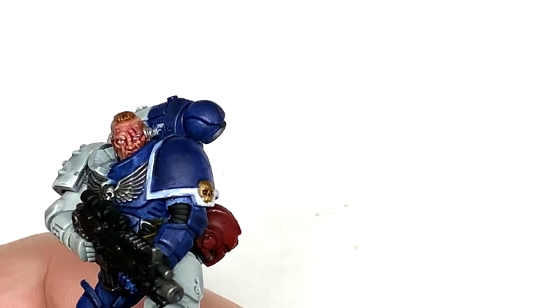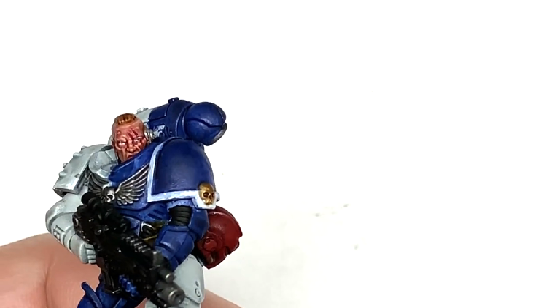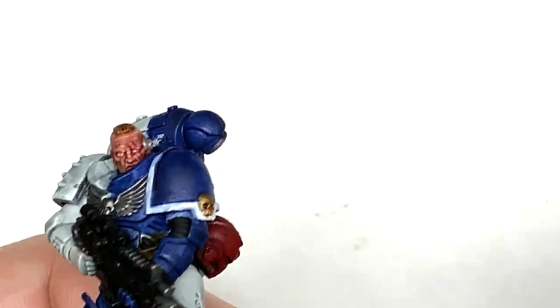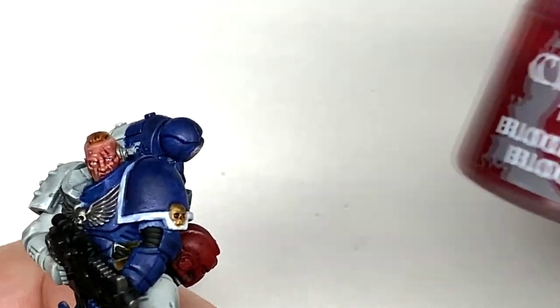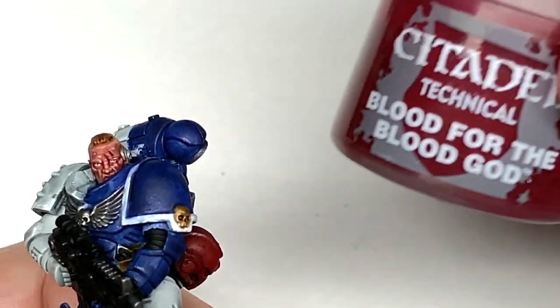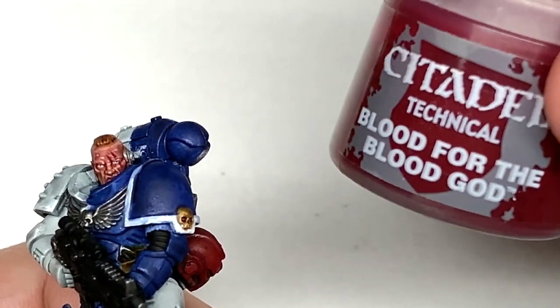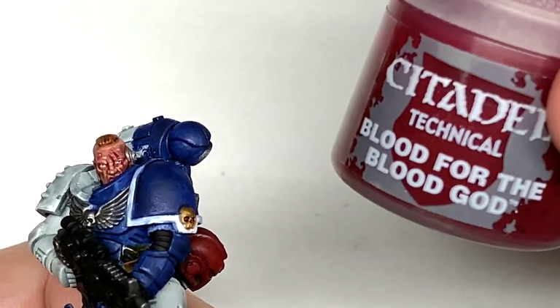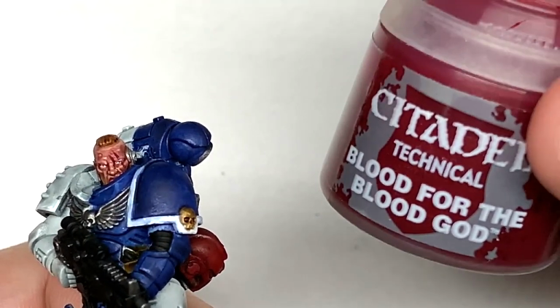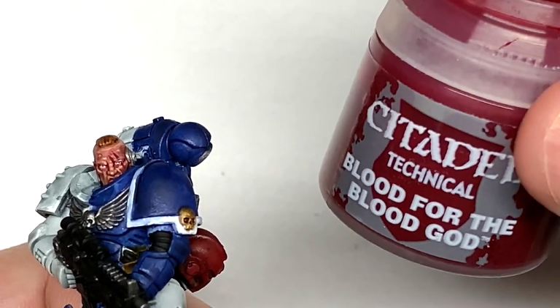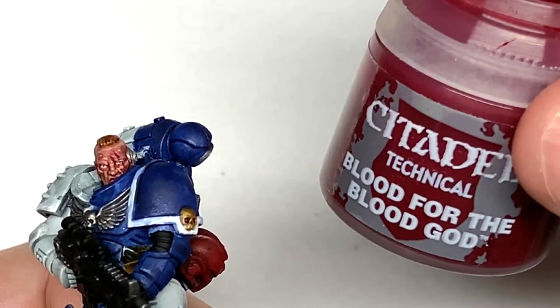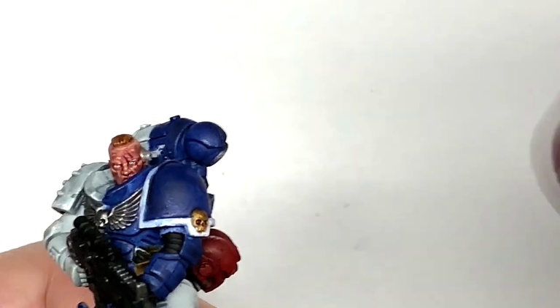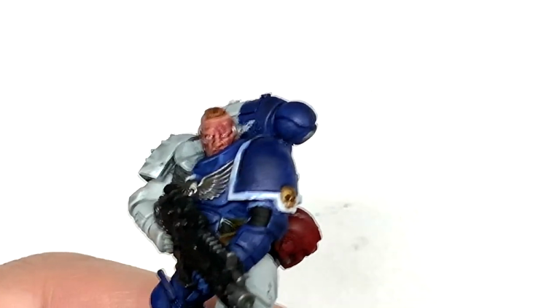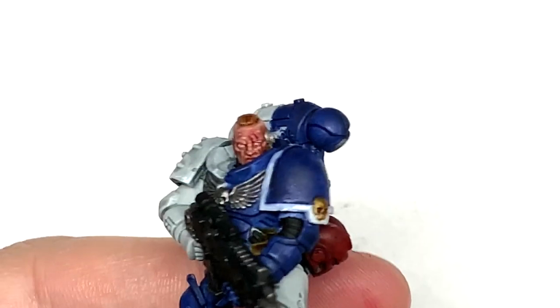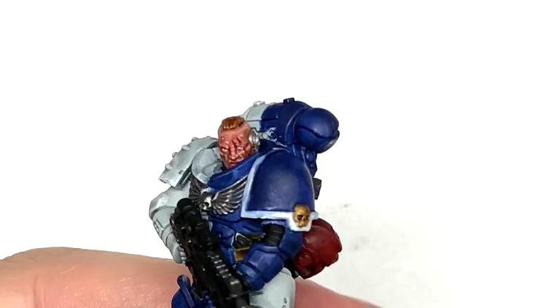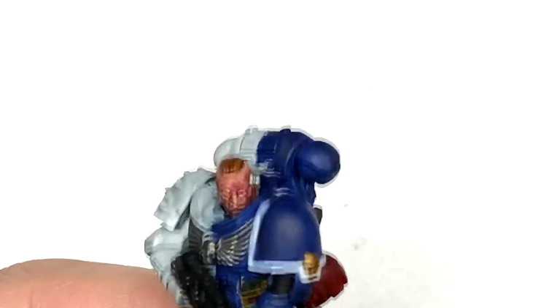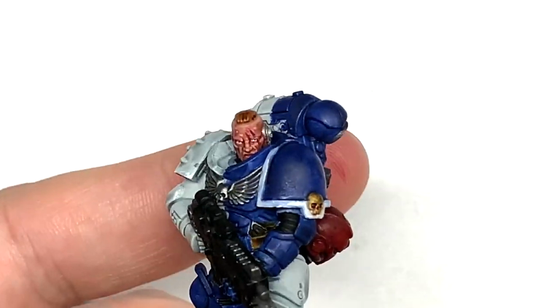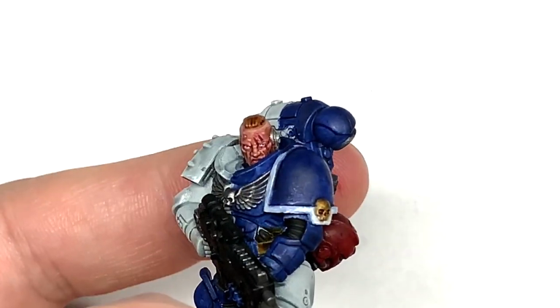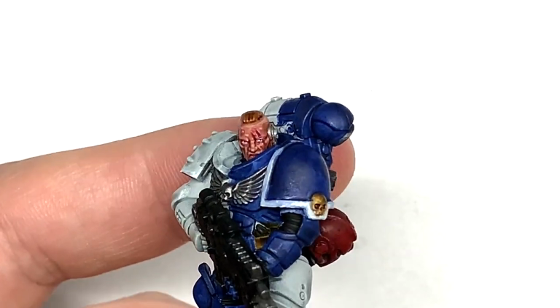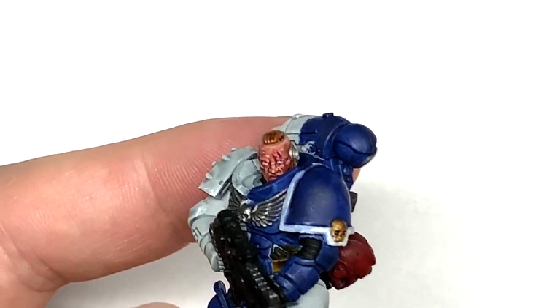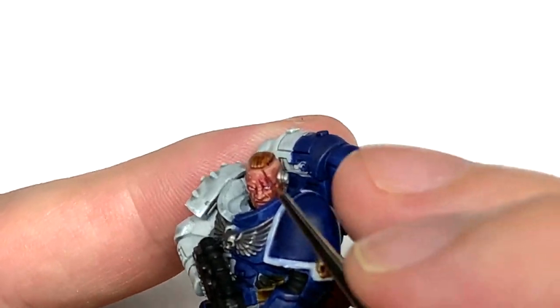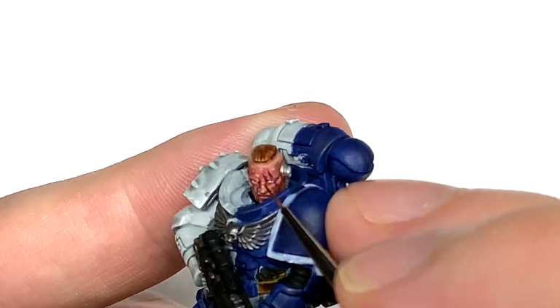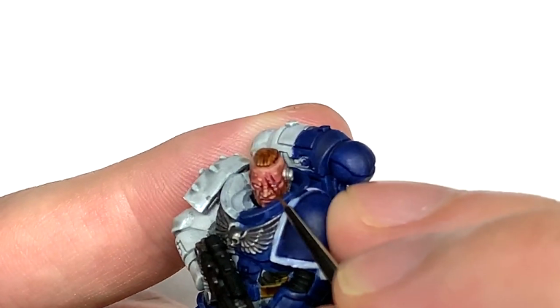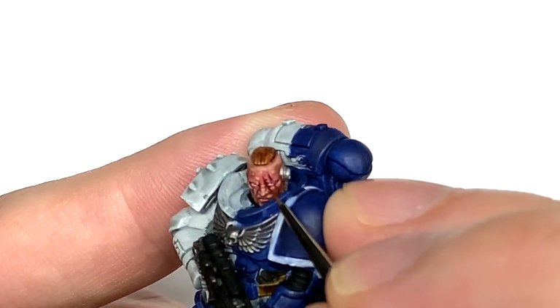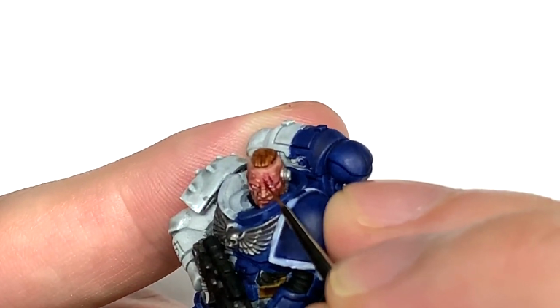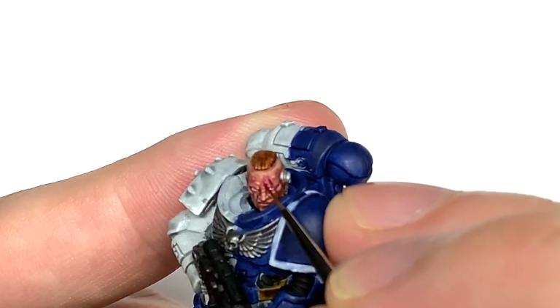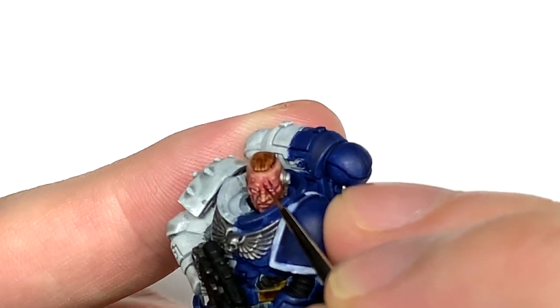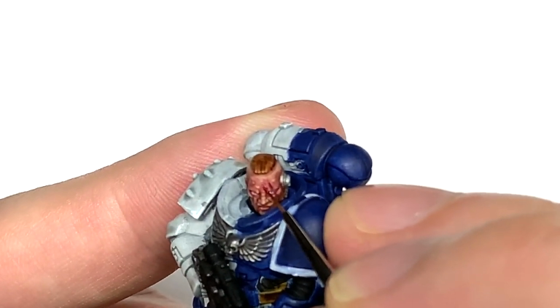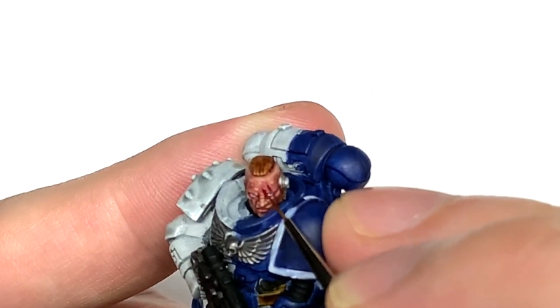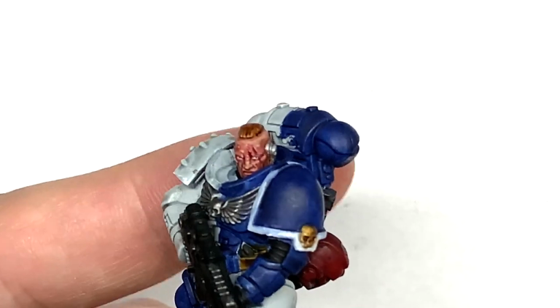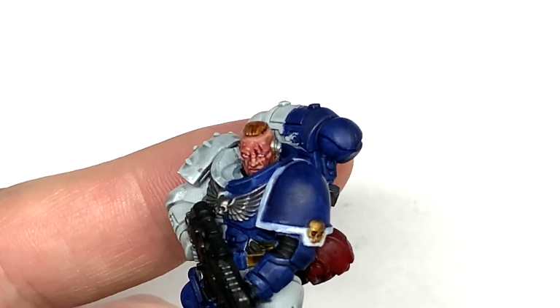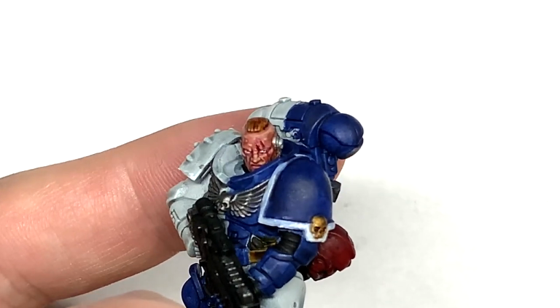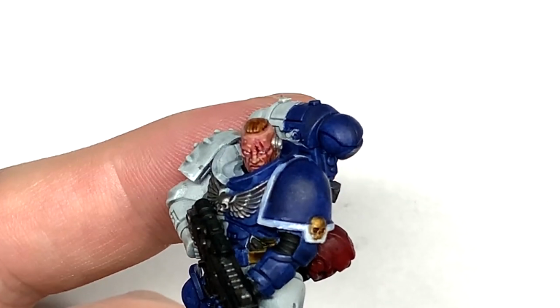Now I'm going to use a tiny little bit of Citadel Blood for the Blood God, just on those open wounds, to make them look a little bit wetter and a bit more fresh.